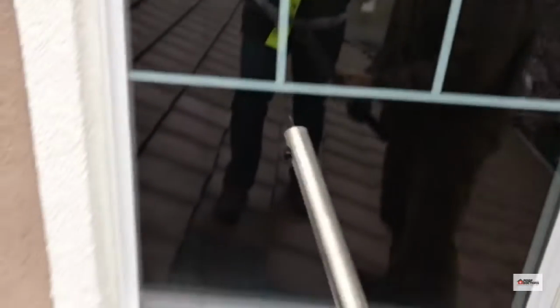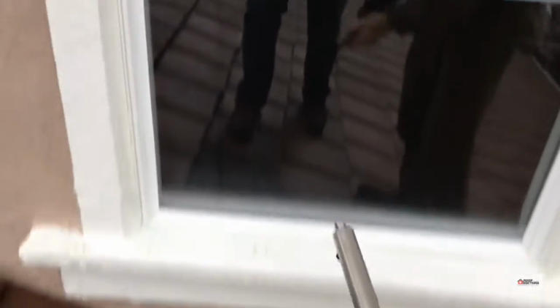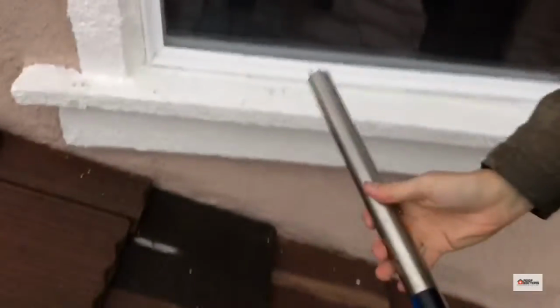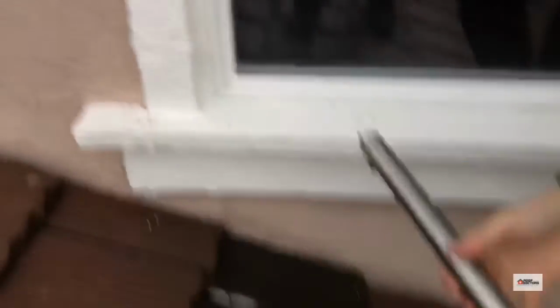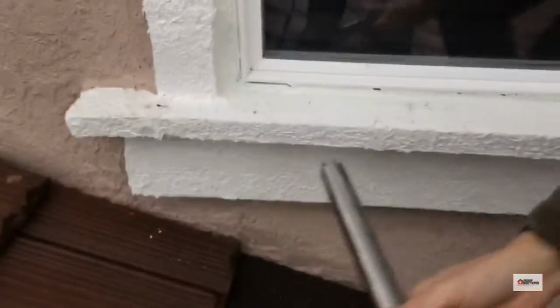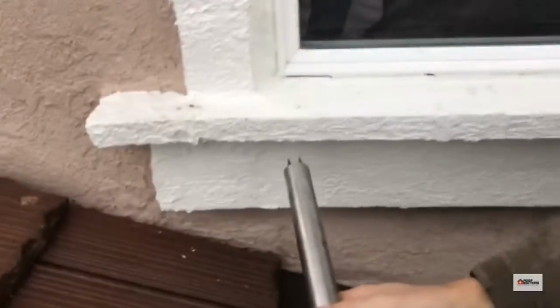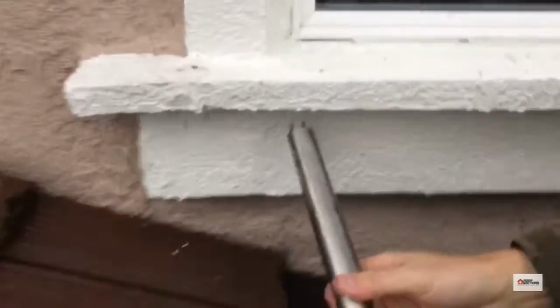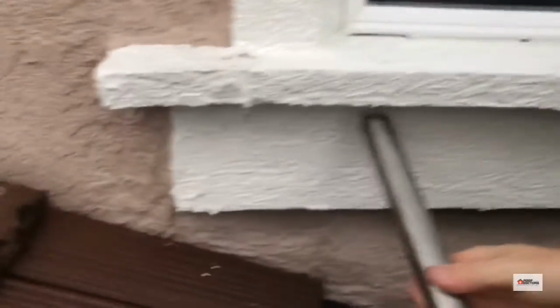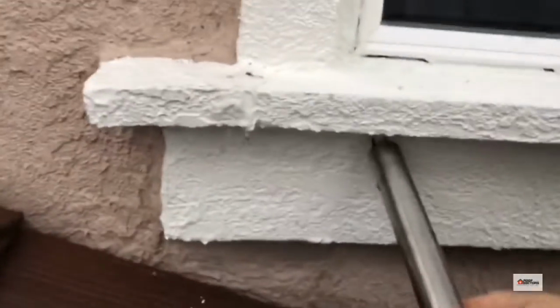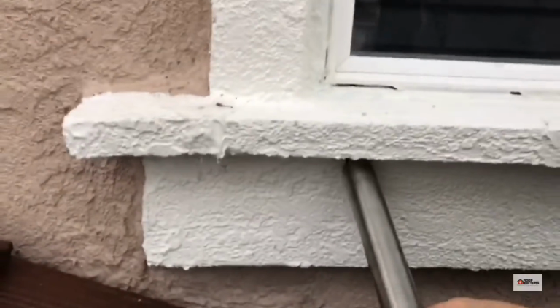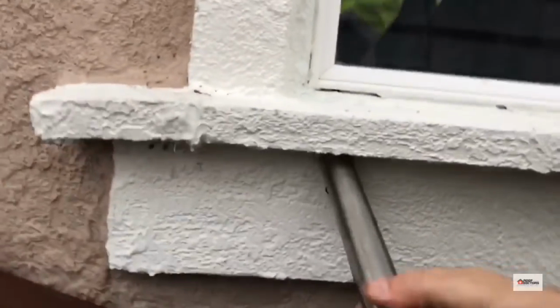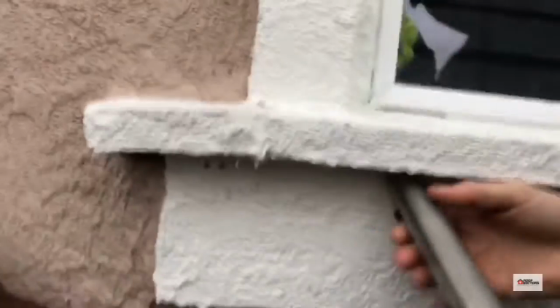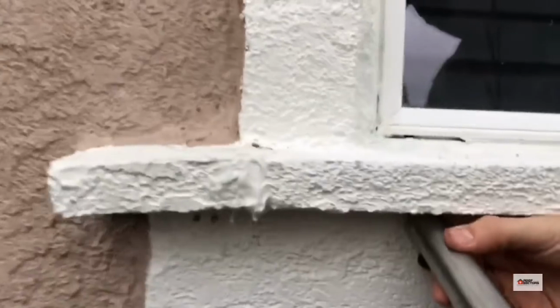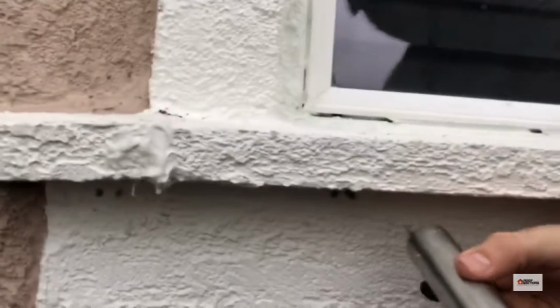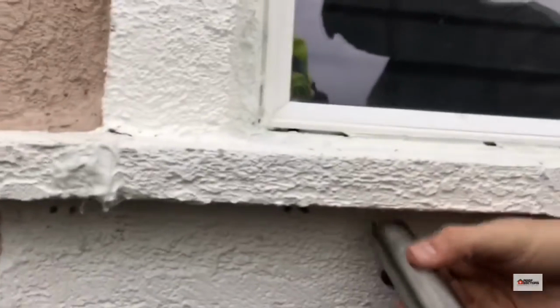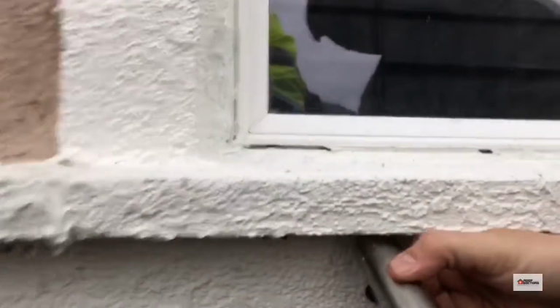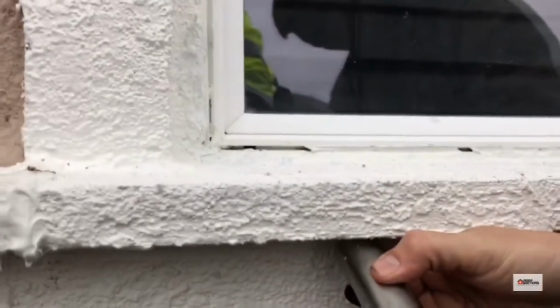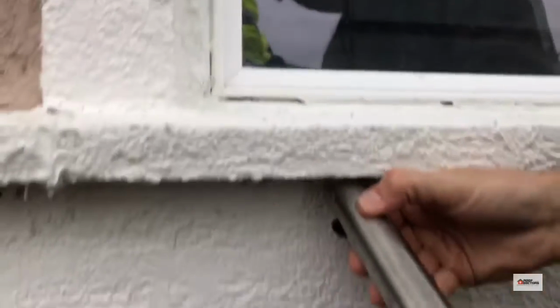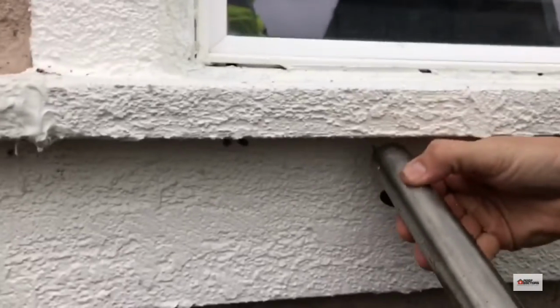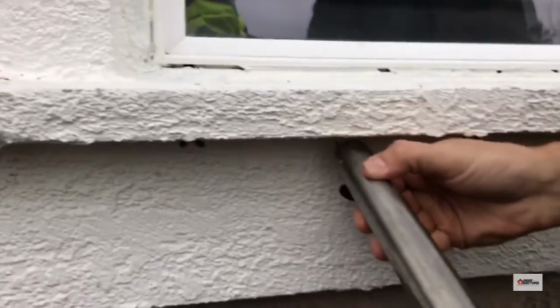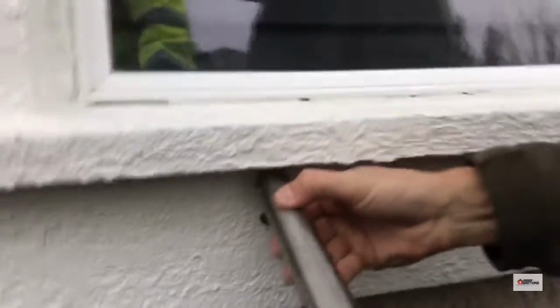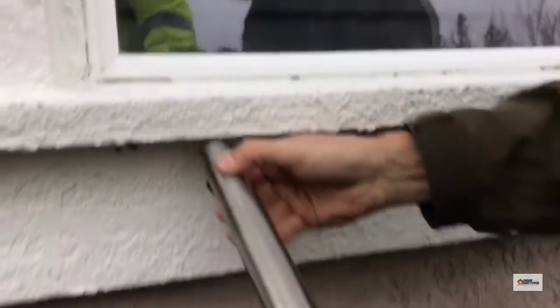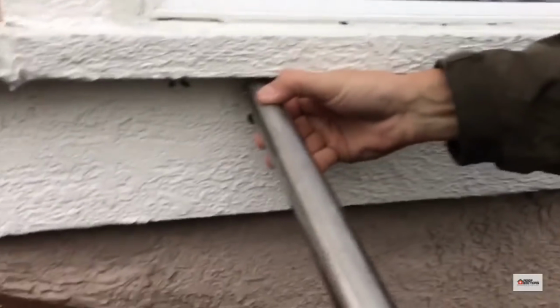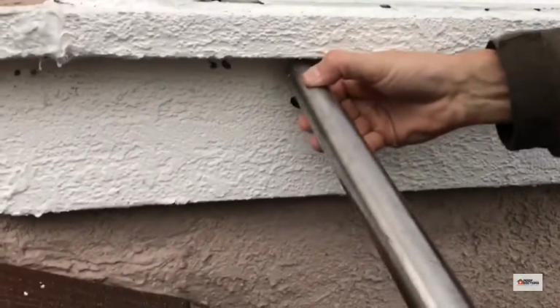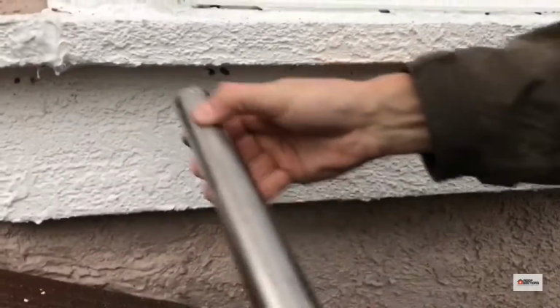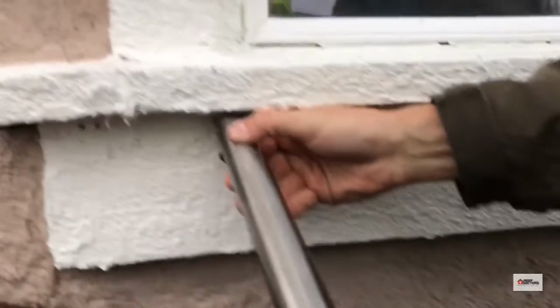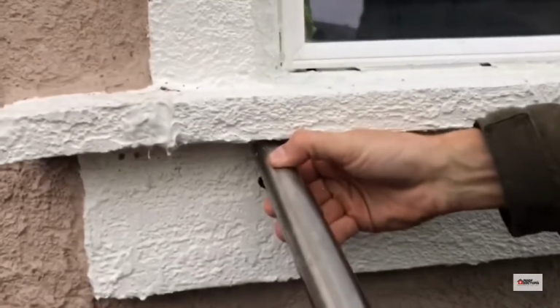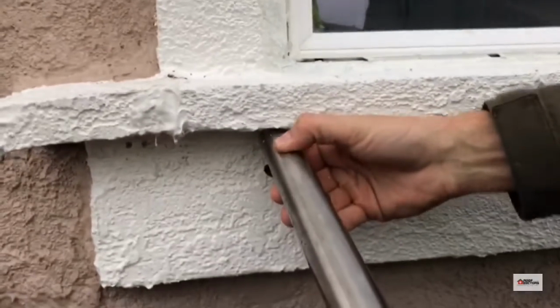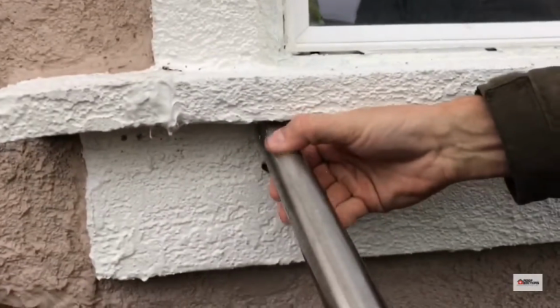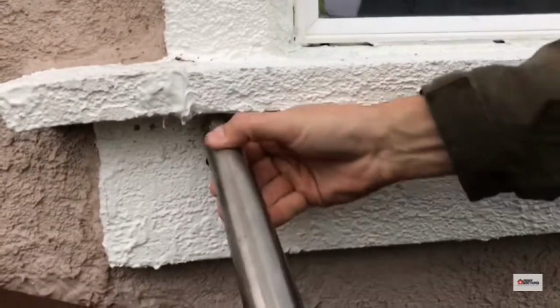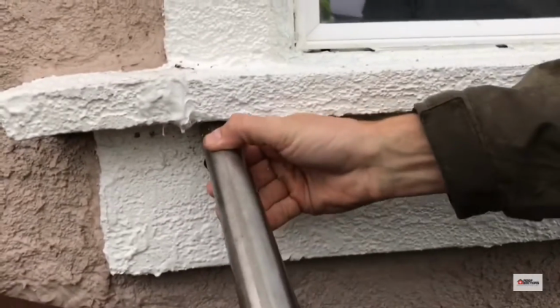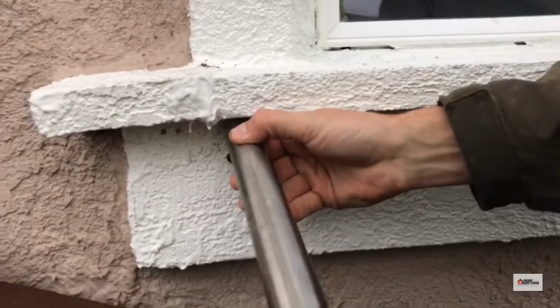I'm coming down here though under the windowsill where no rain could possibly get to. This thing is very soft and it's lighting up and beeping like crazy. There's water coming in from underneath this window somewhere.